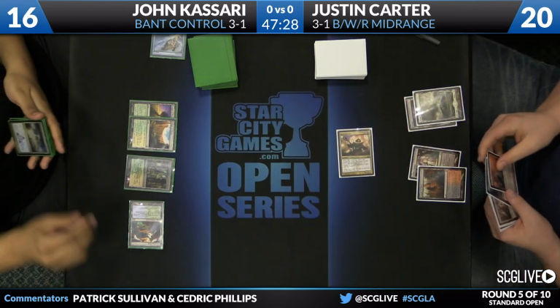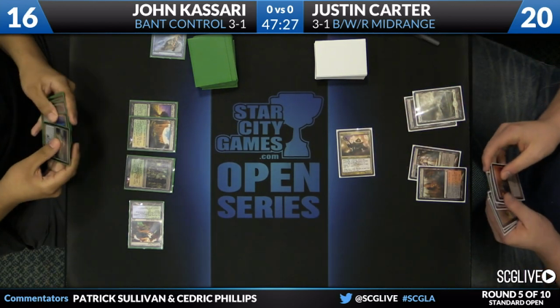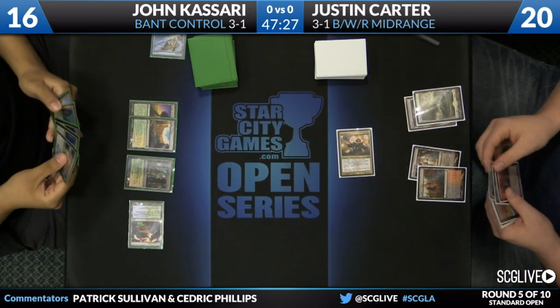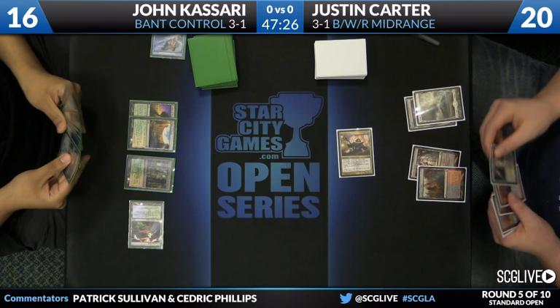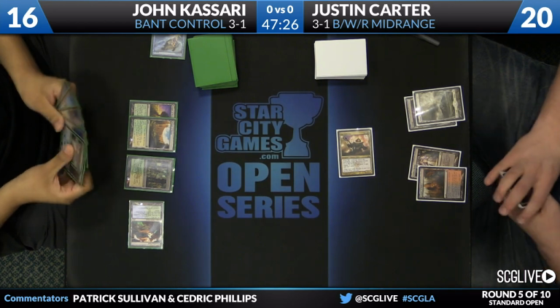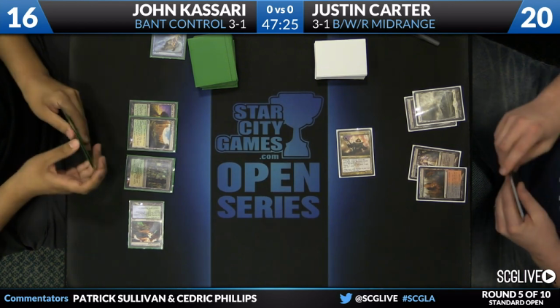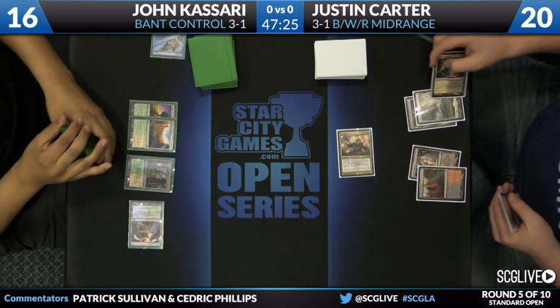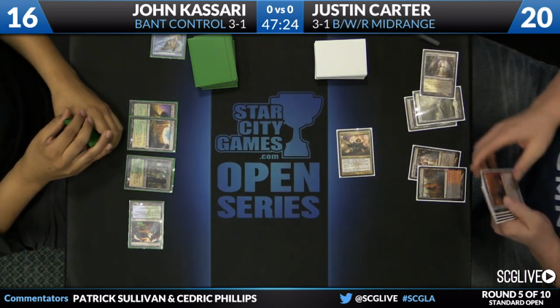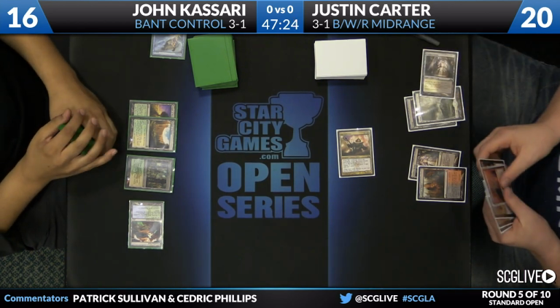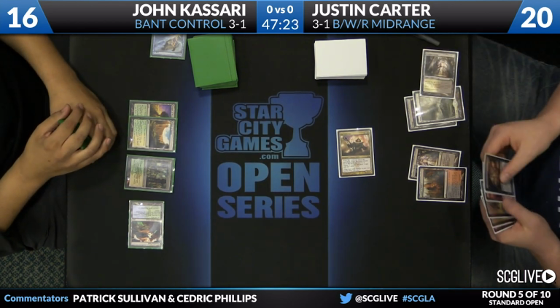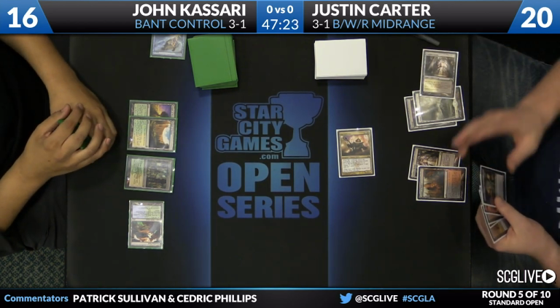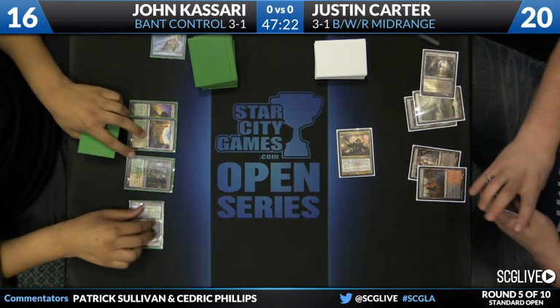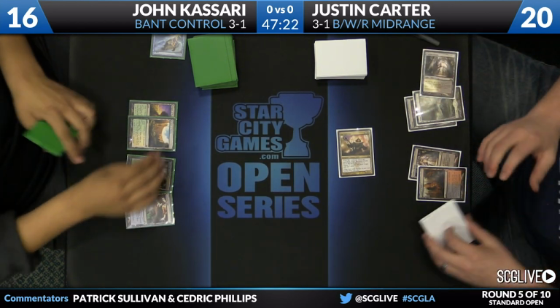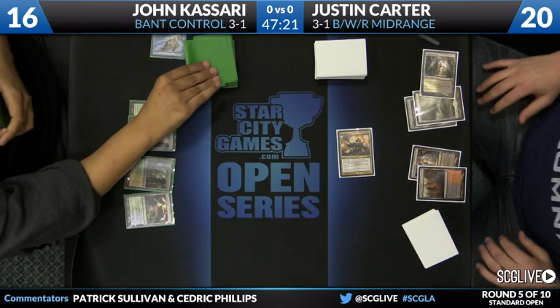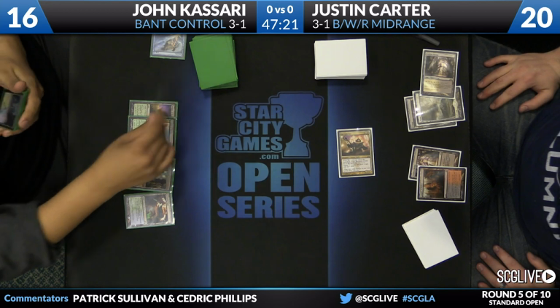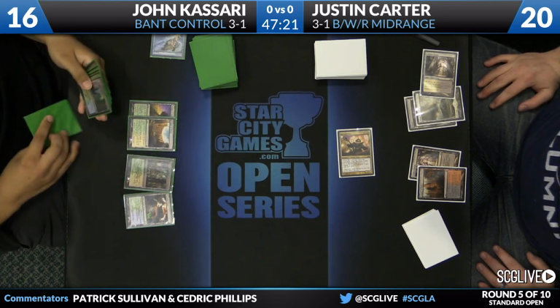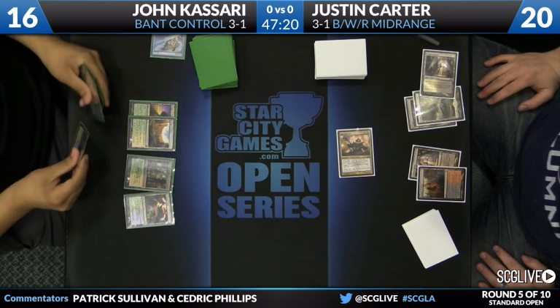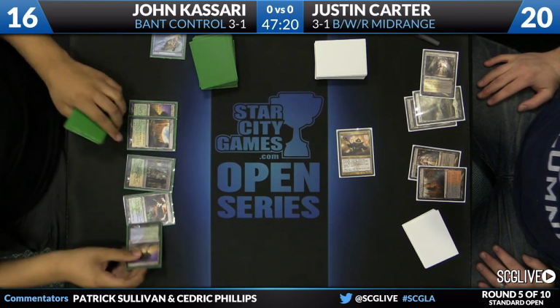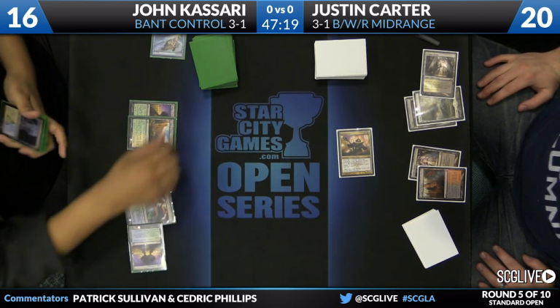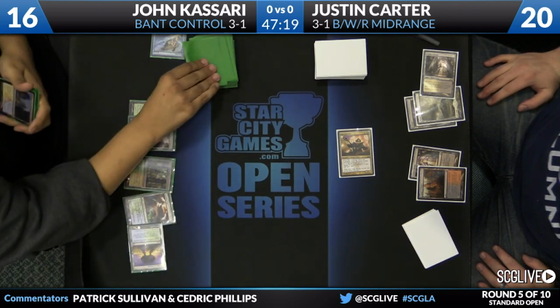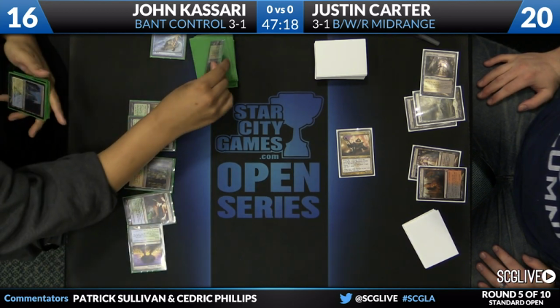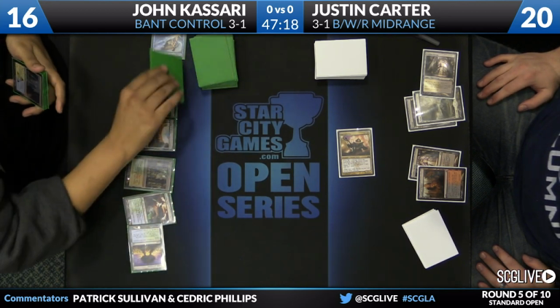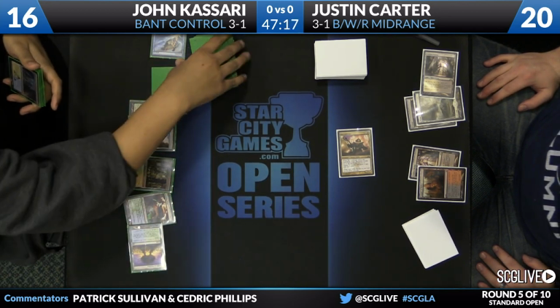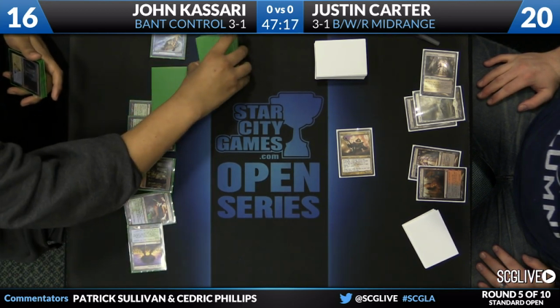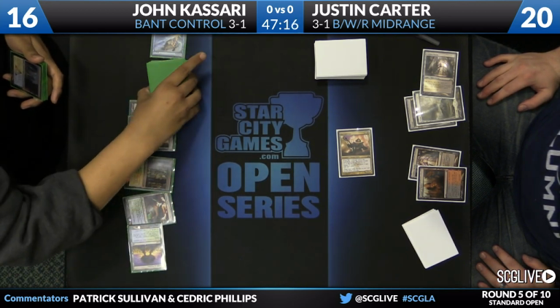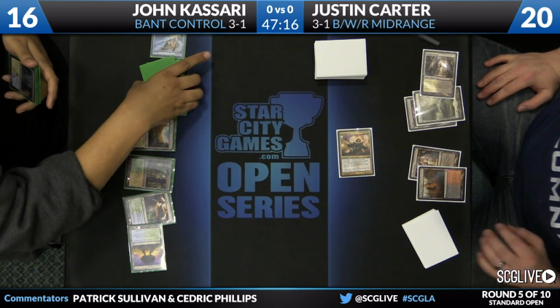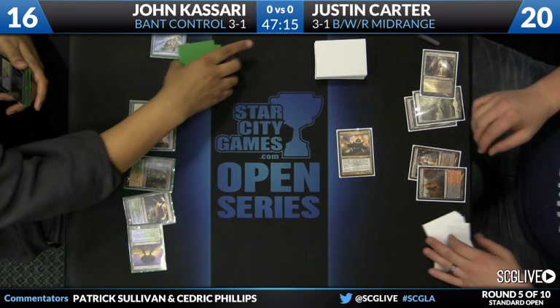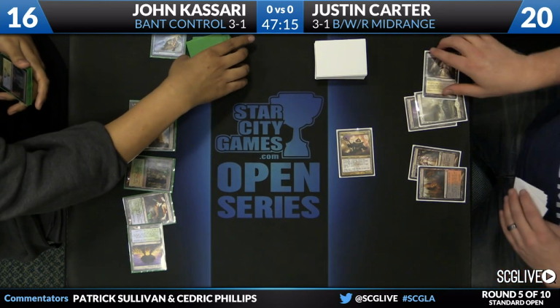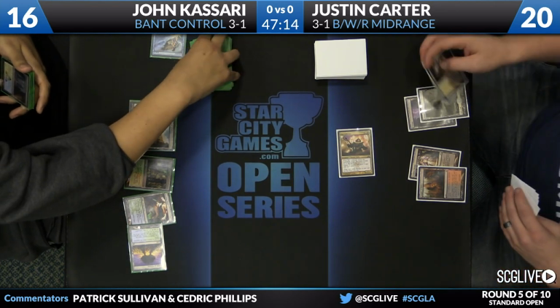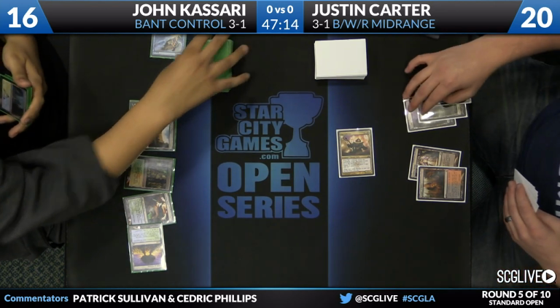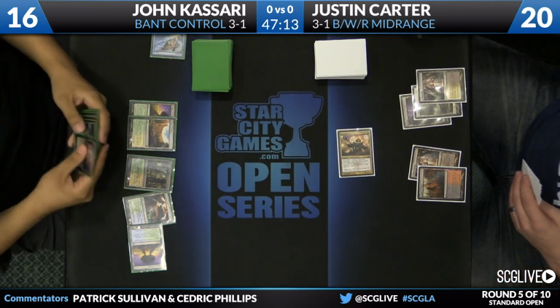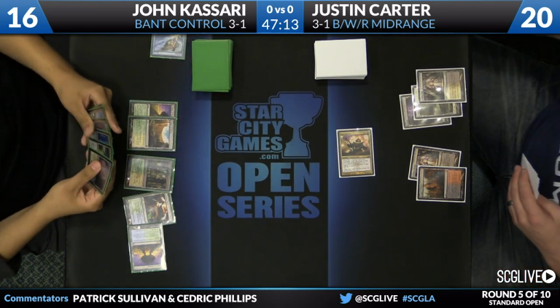This is something that's going to happen a lot in these Revelation-type matchups — he just doesn't have much. He has a lot of removal: a boatload, Mortars, Dreadbore, Hero's Downfall, Devour Flesh. Just a ton of cards that don't have a lot of text in this matchup.